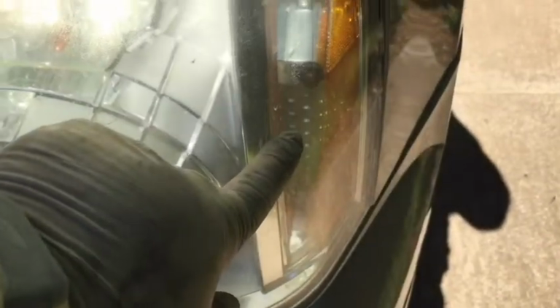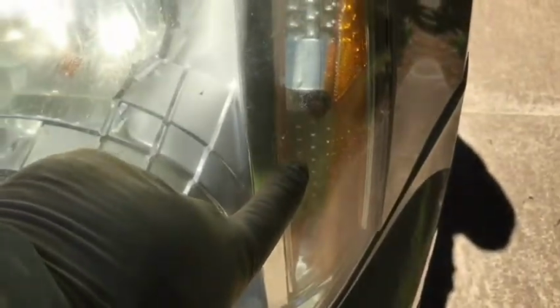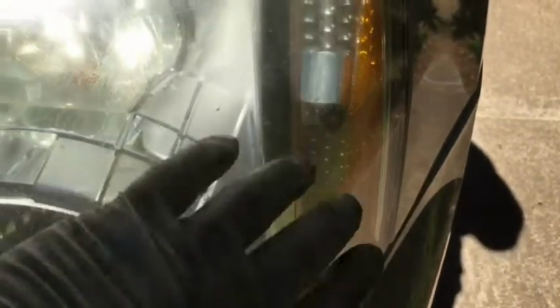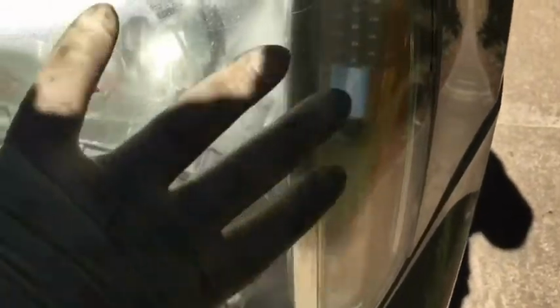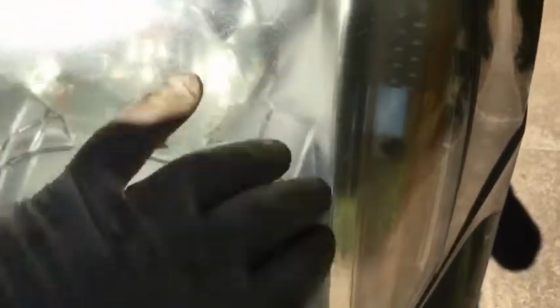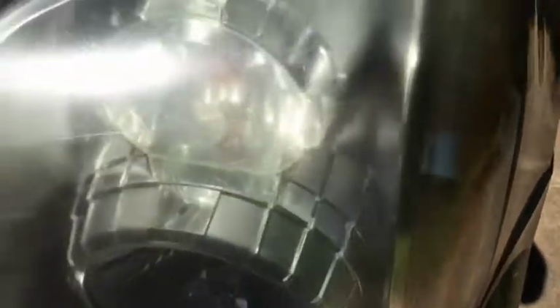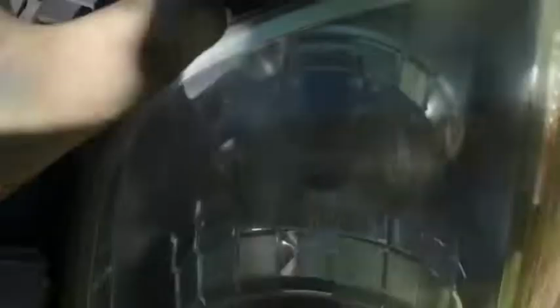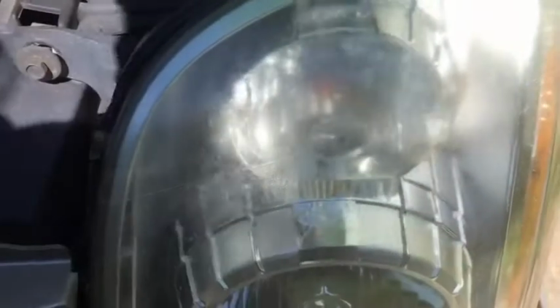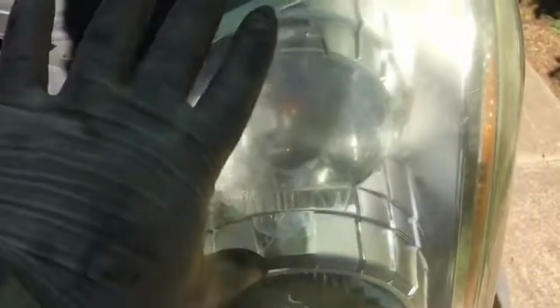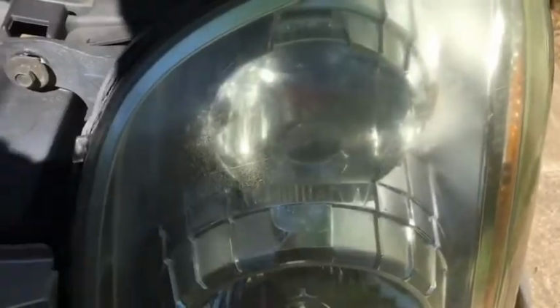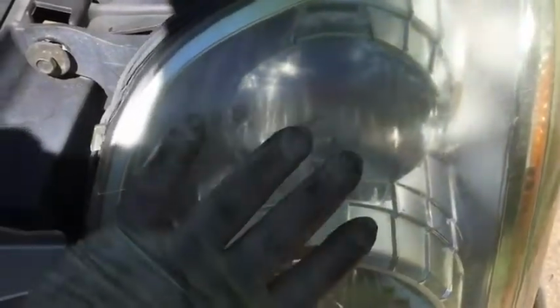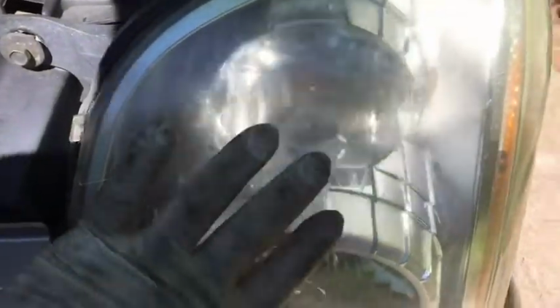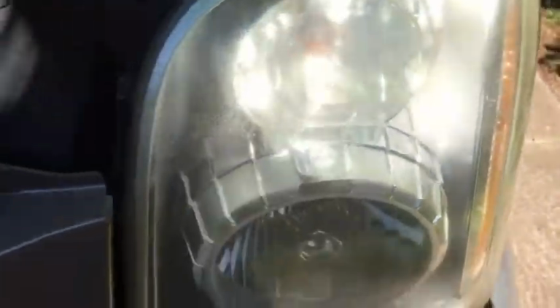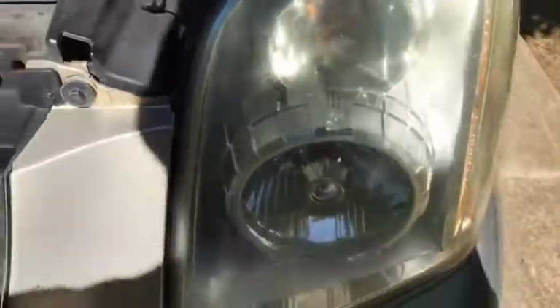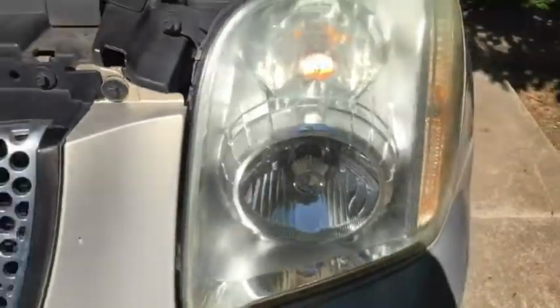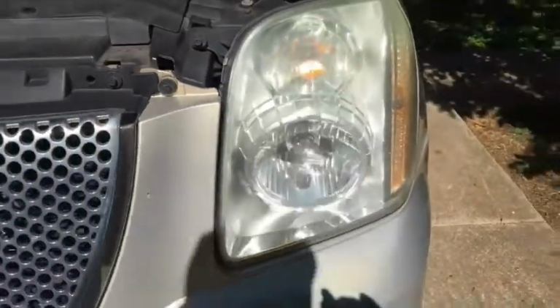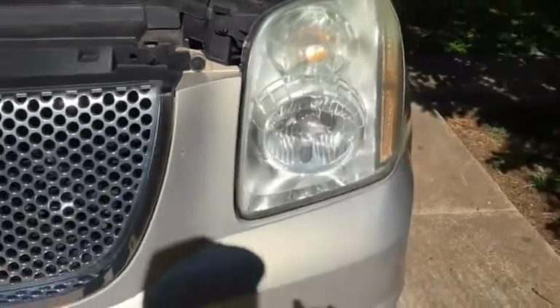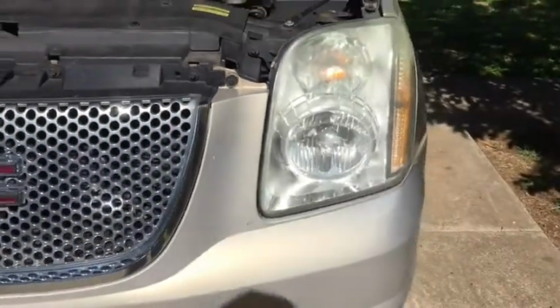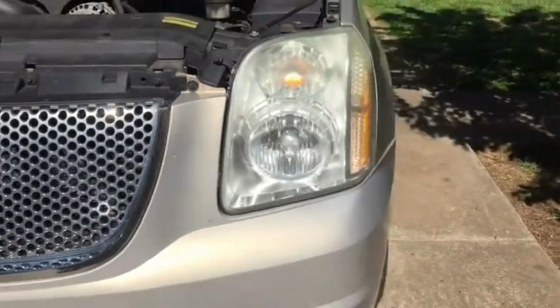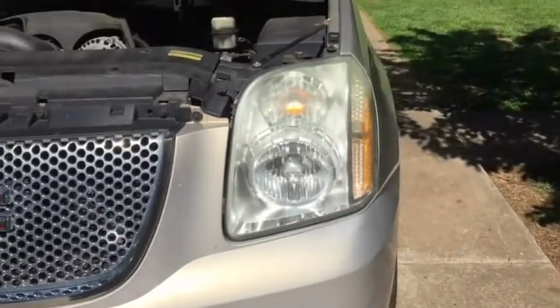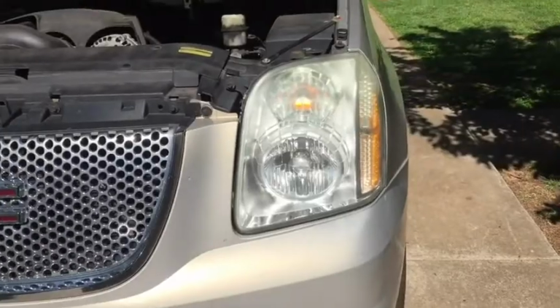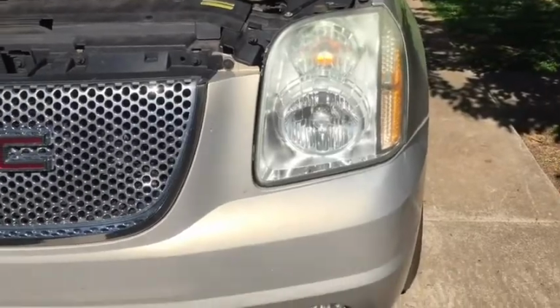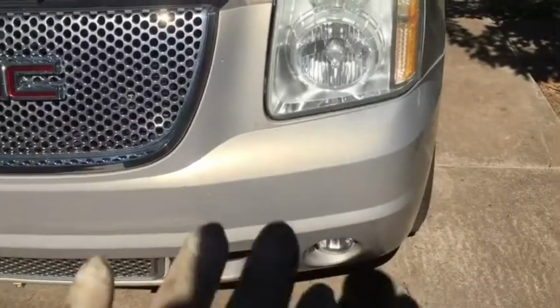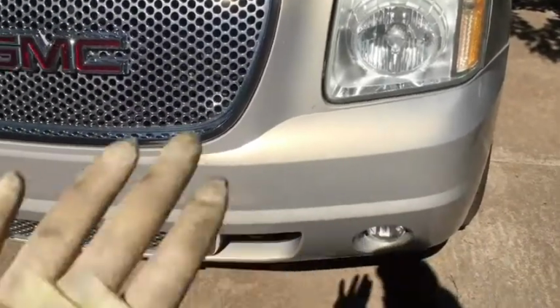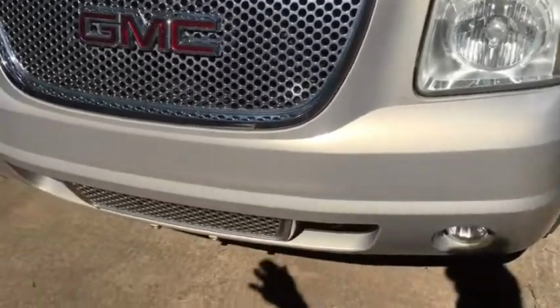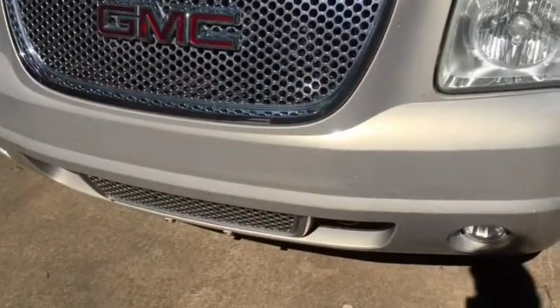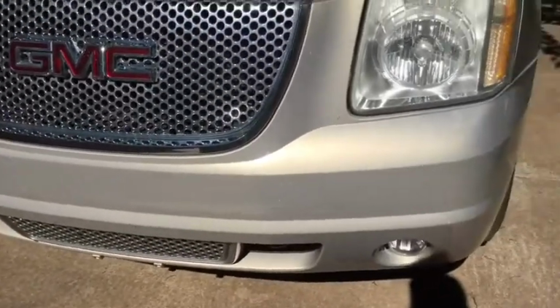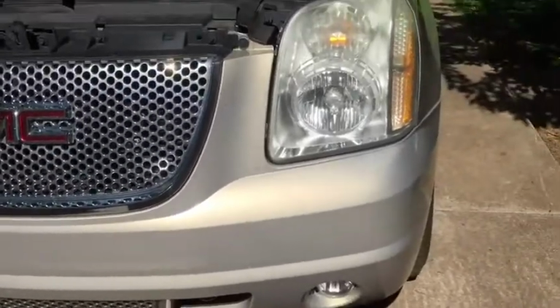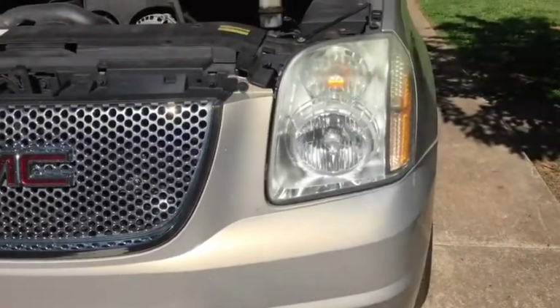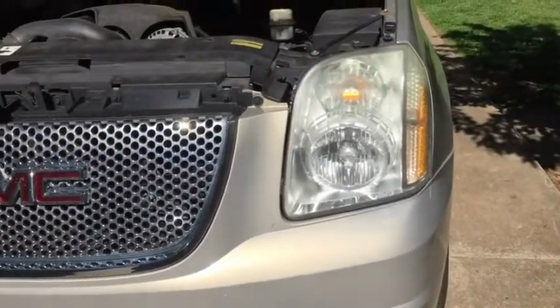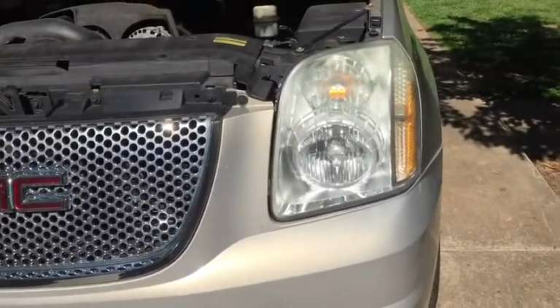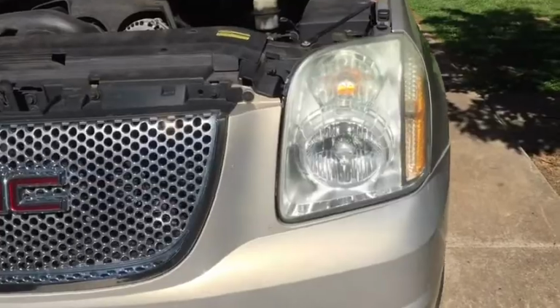It is burnt out and we've got to get it out. You can get to the headlight without taking the whole headlight assembly out, but you really can't get to that marker light very easily. So what you've got to do is take off the whole front bumper cover — and it's really not that difficult.